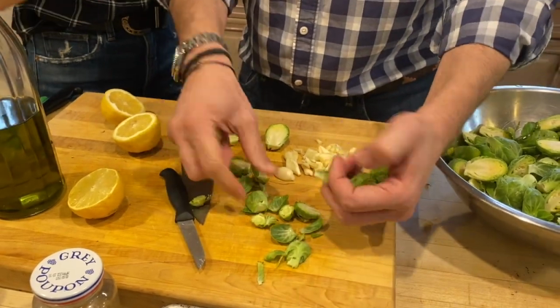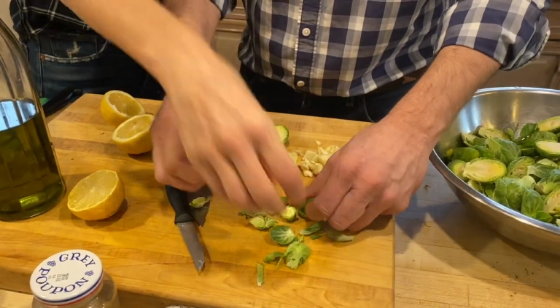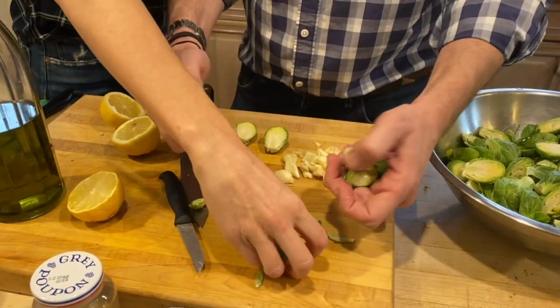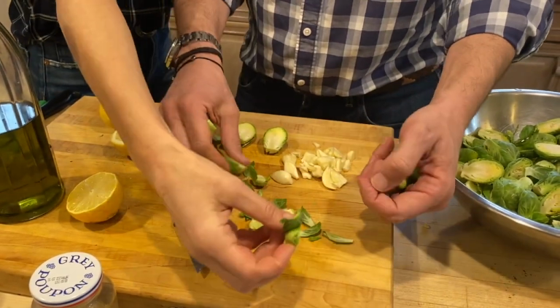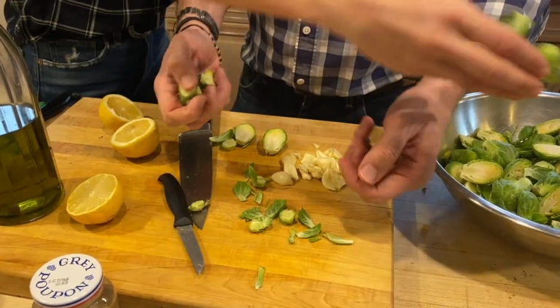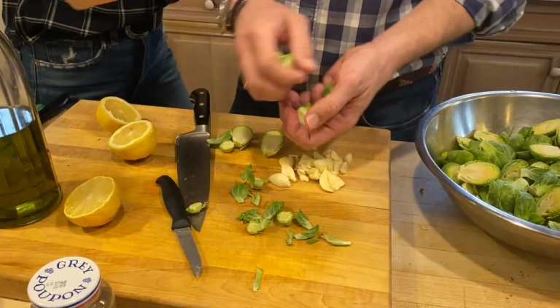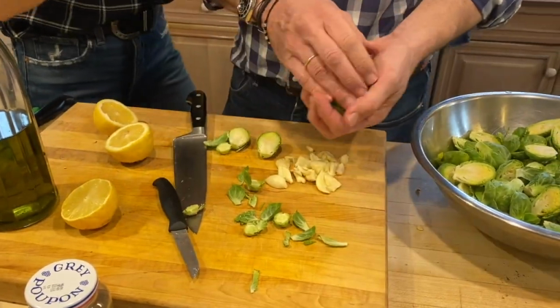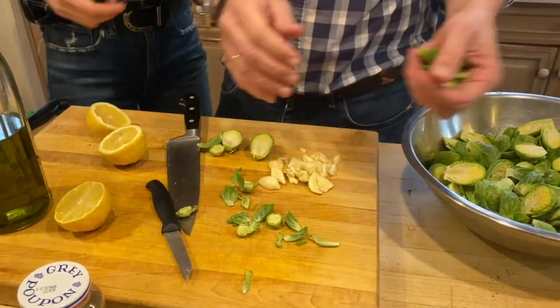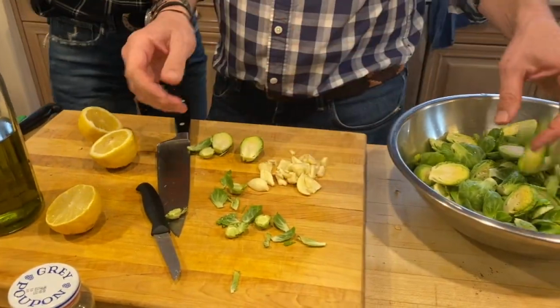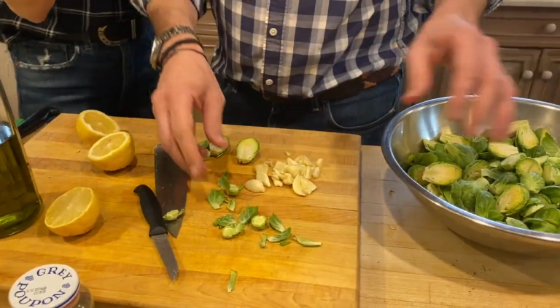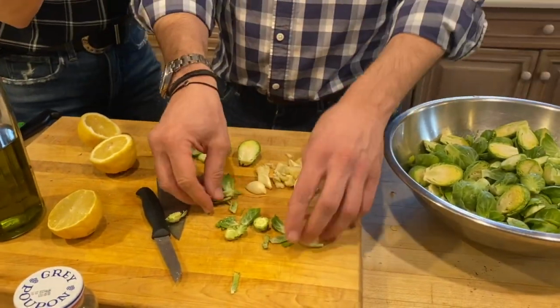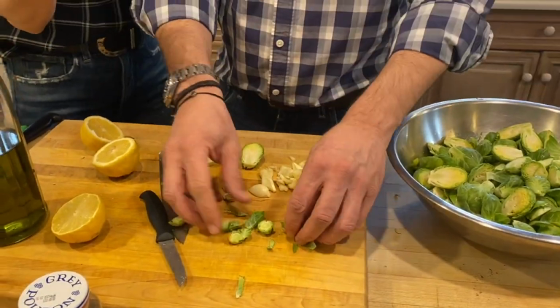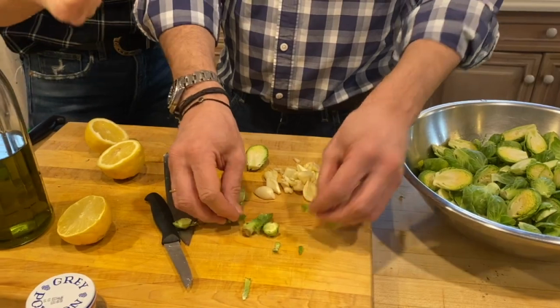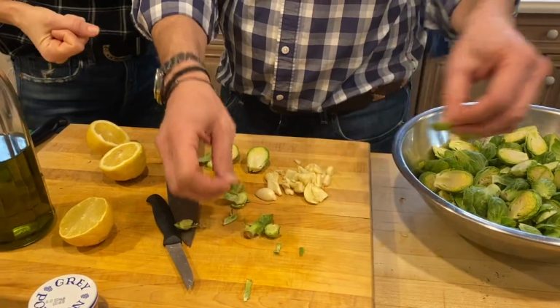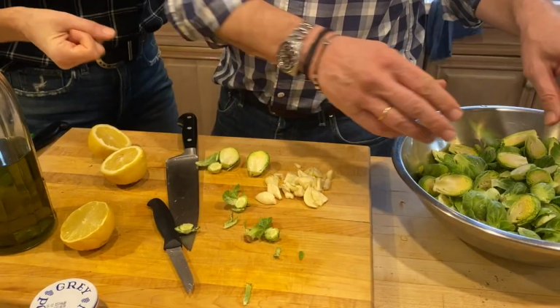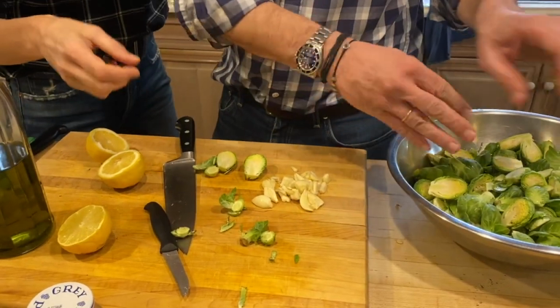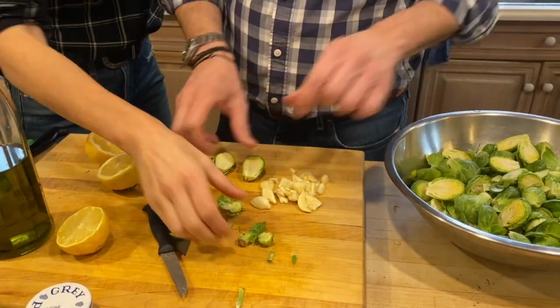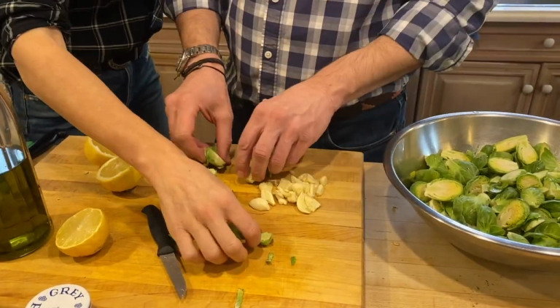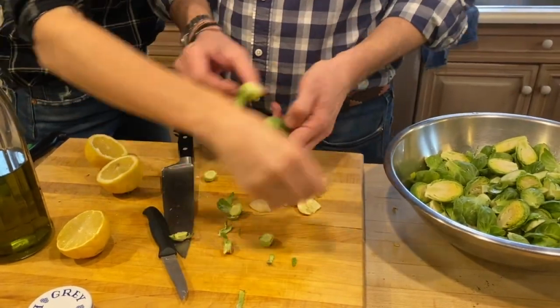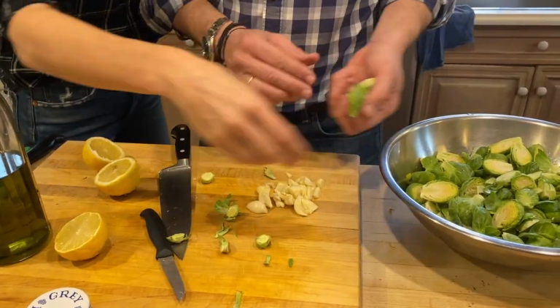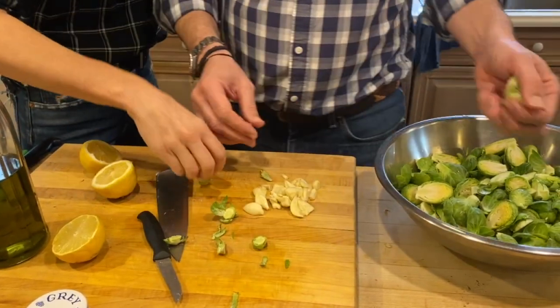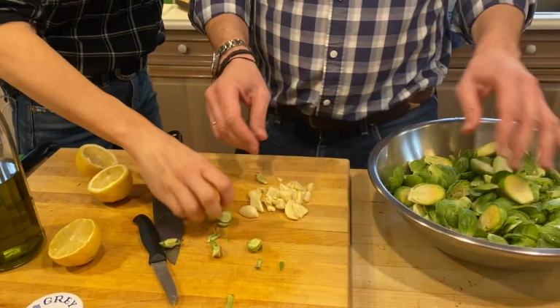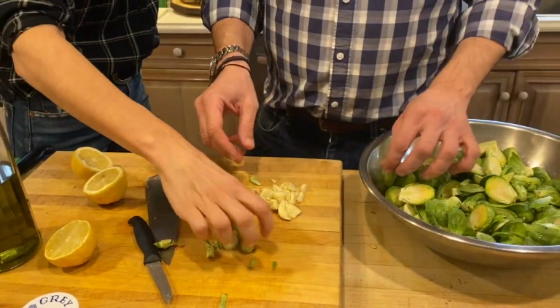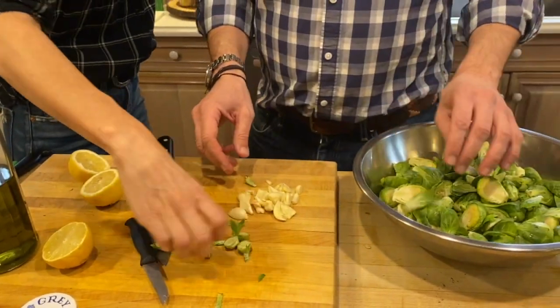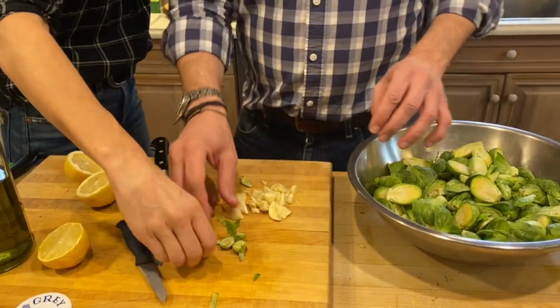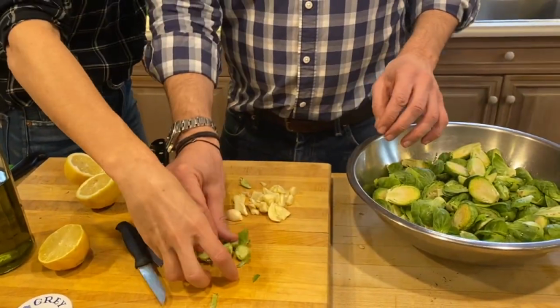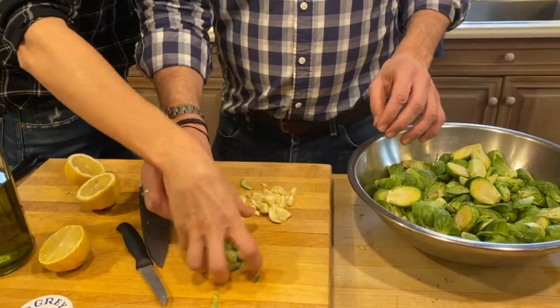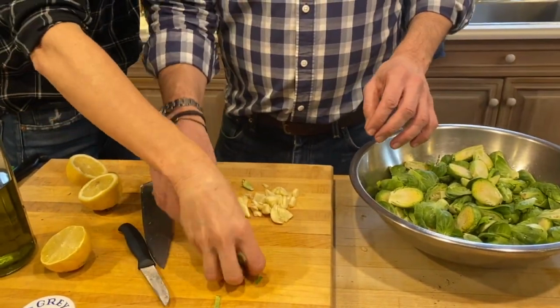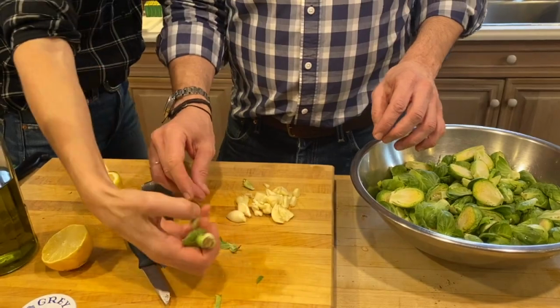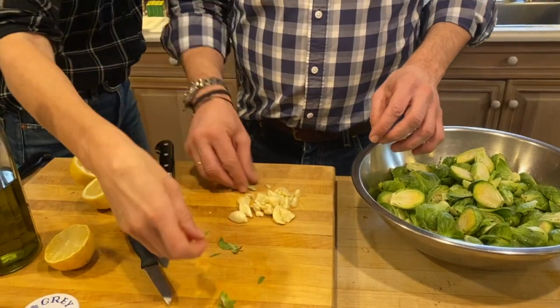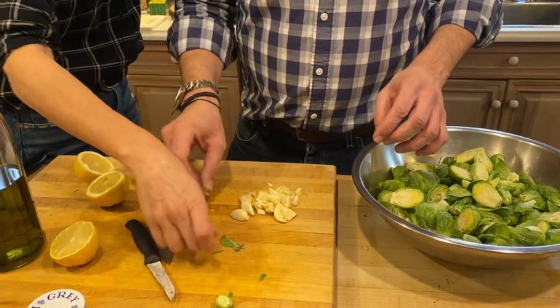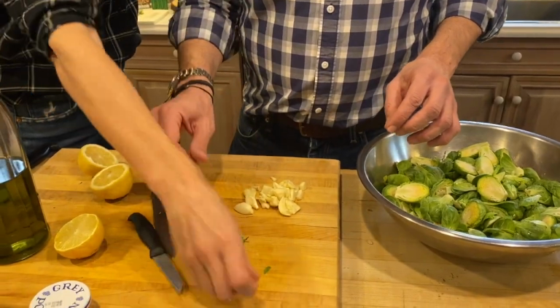Don't be afraid of the leaves, because they actually crisp up and make a beautiful bedding for the big pieces of brussels sprouts.